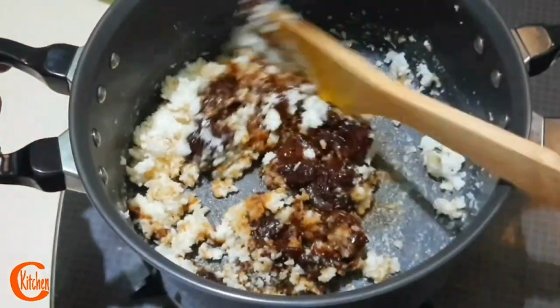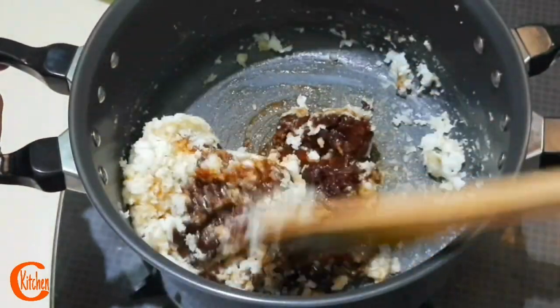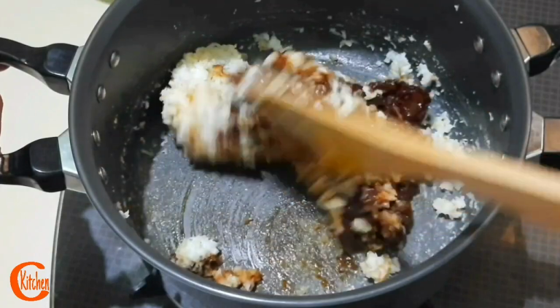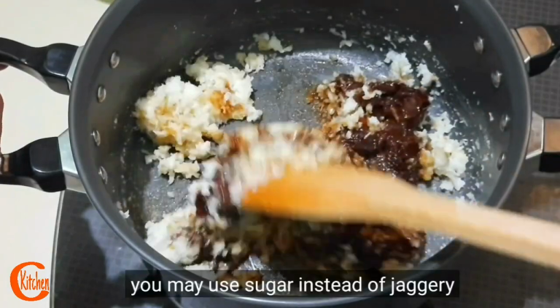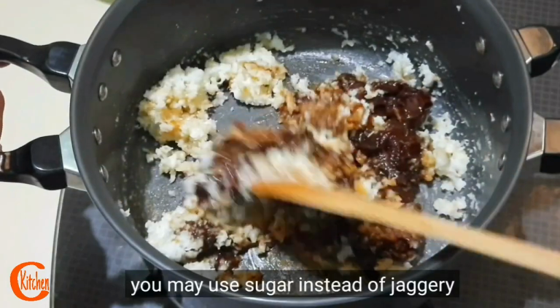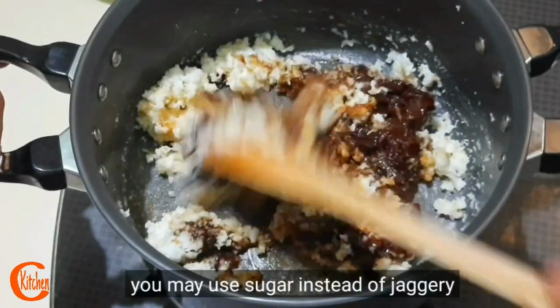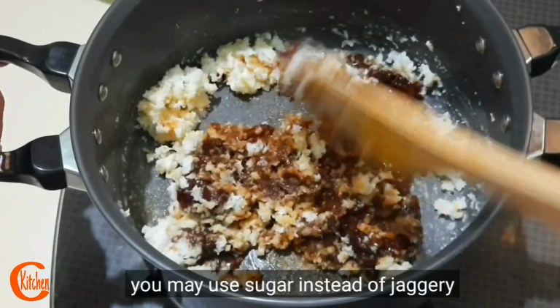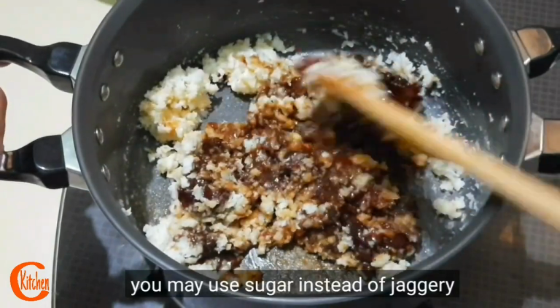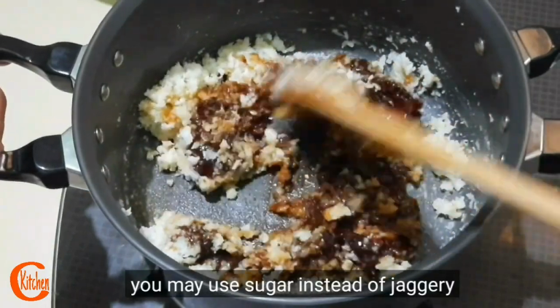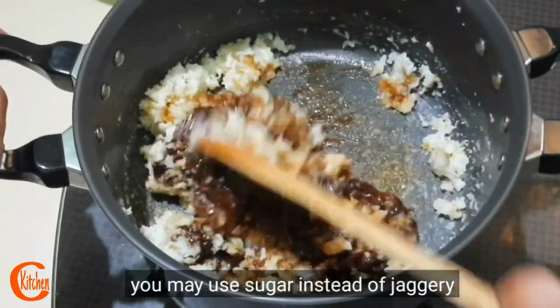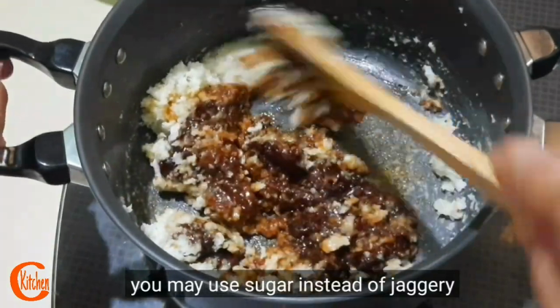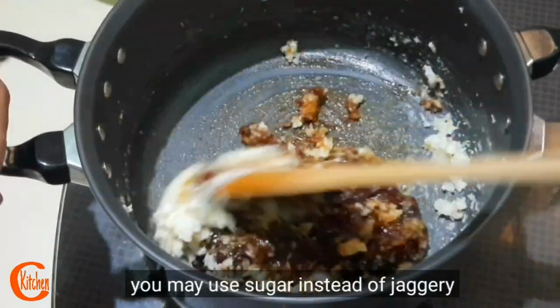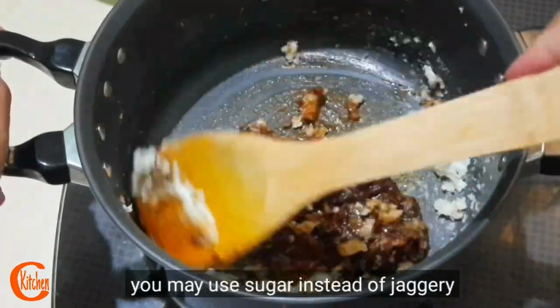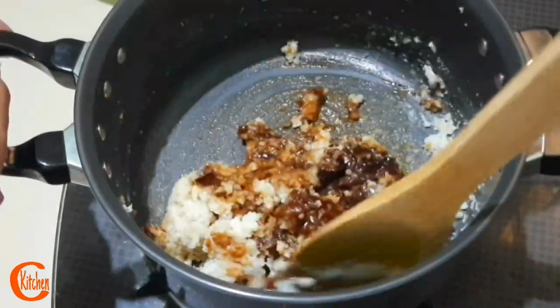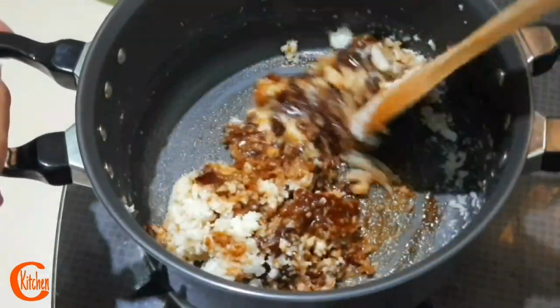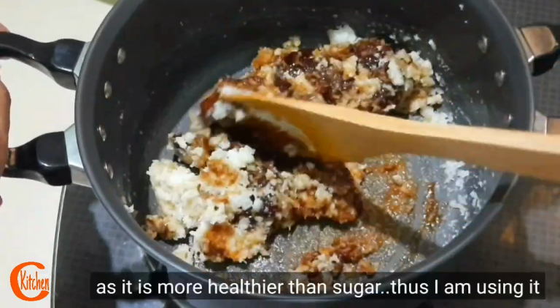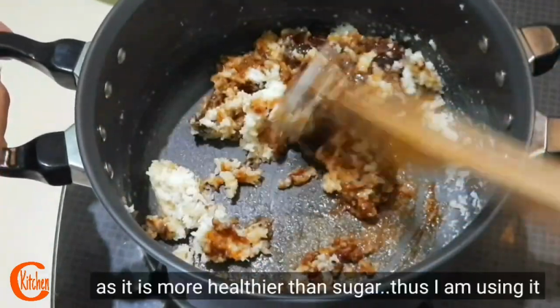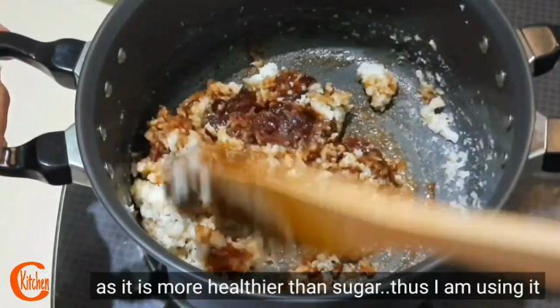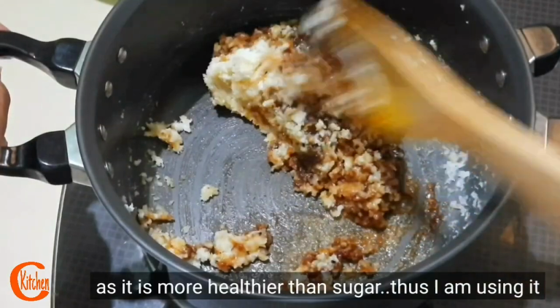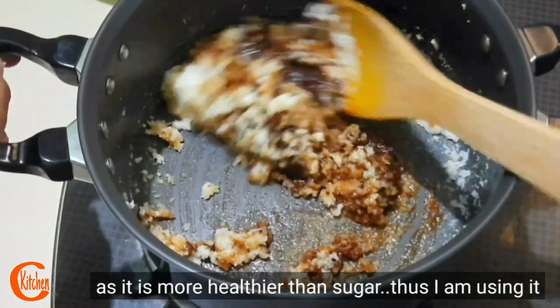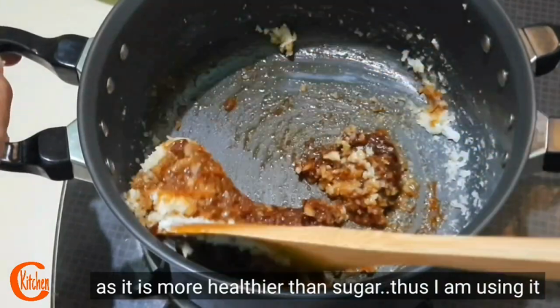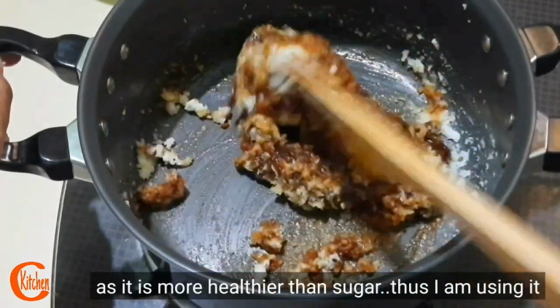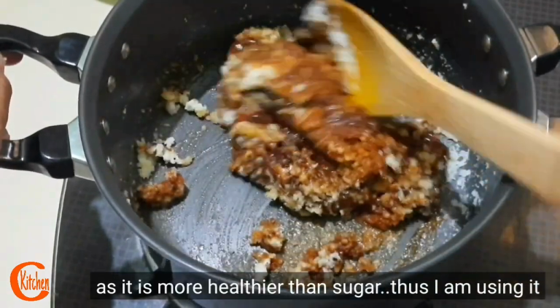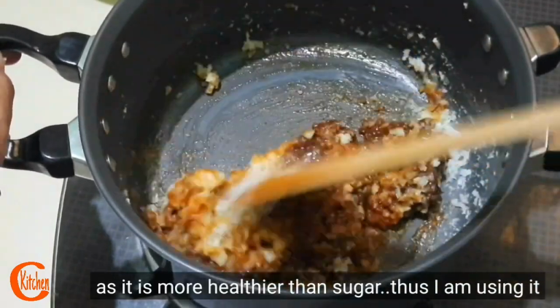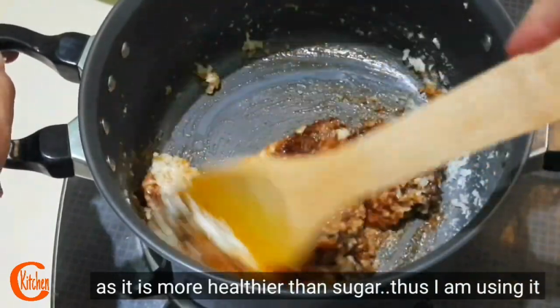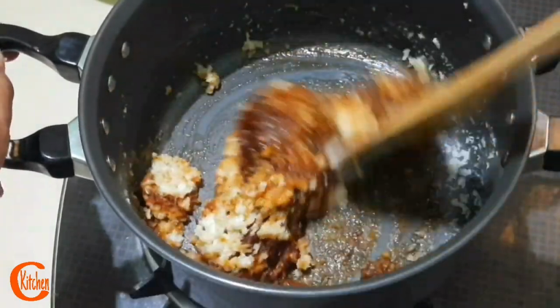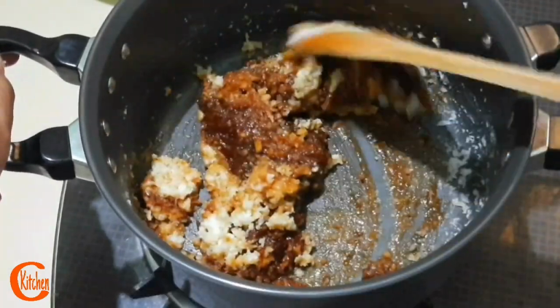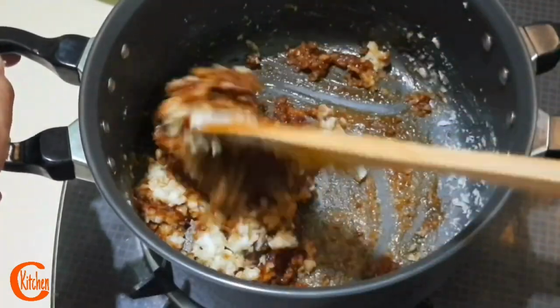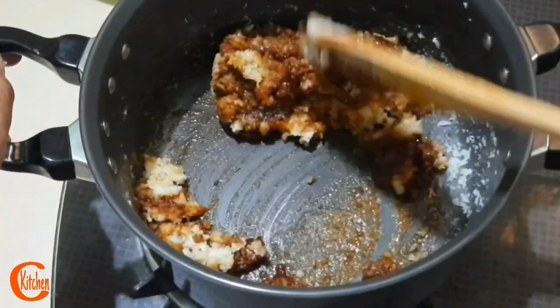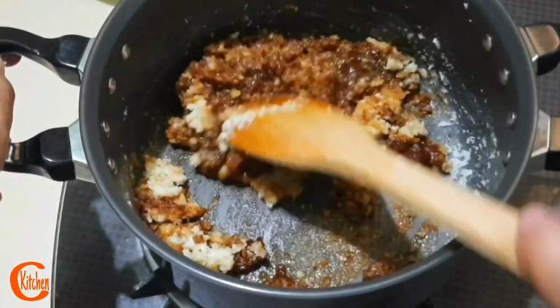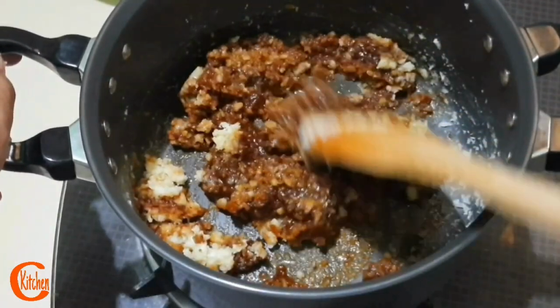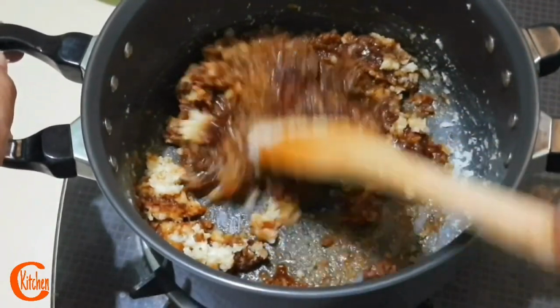A little more to add a little bit of the fat. Ladies and gentlemen, the purpose of jaggery (gur) is important here.